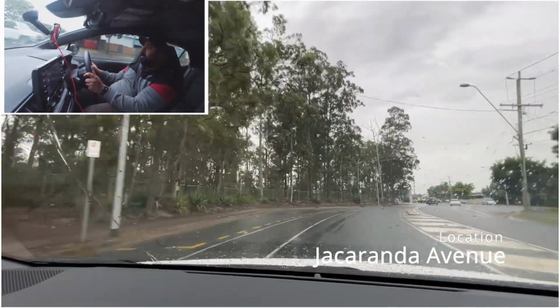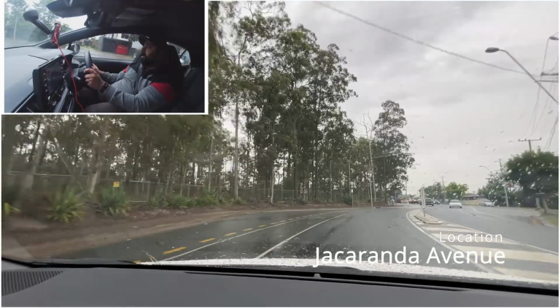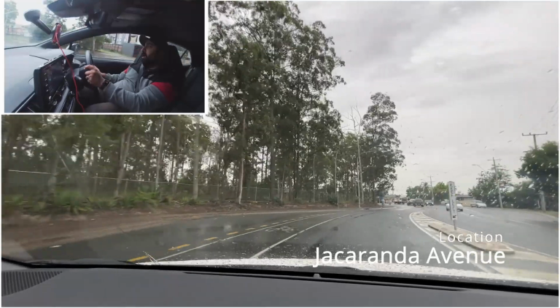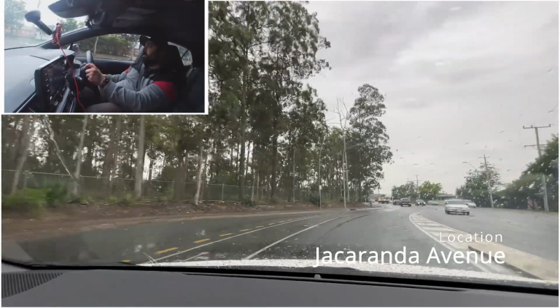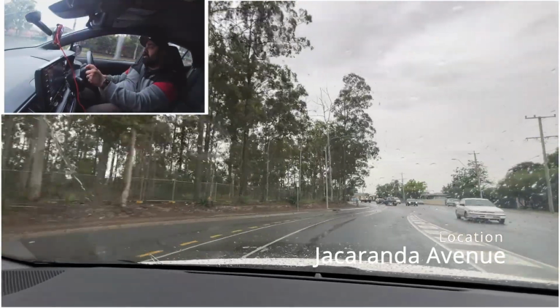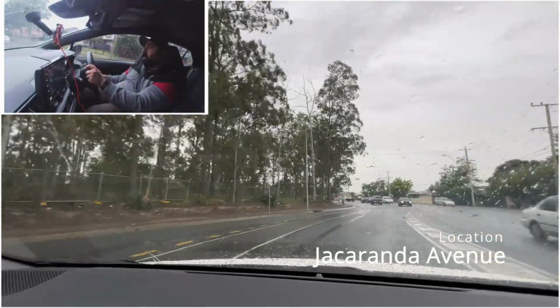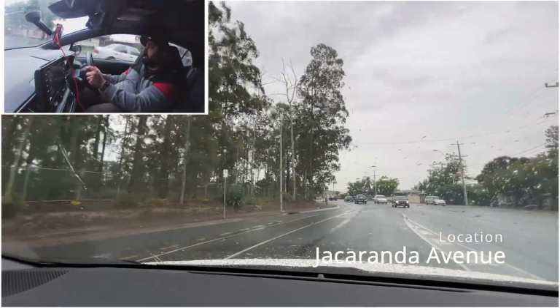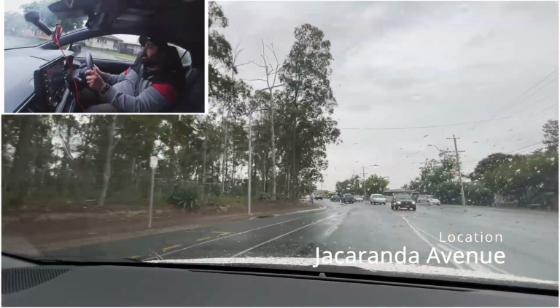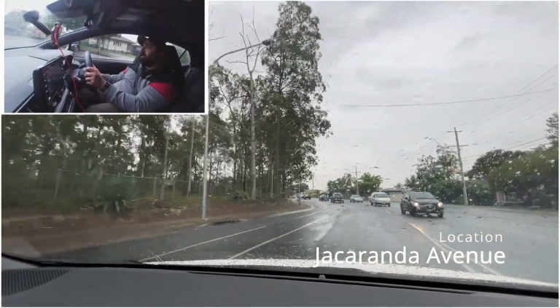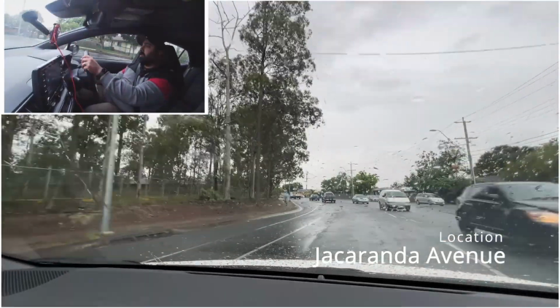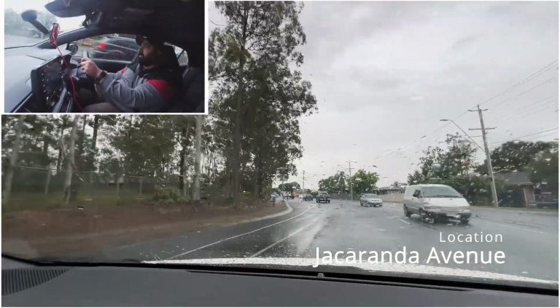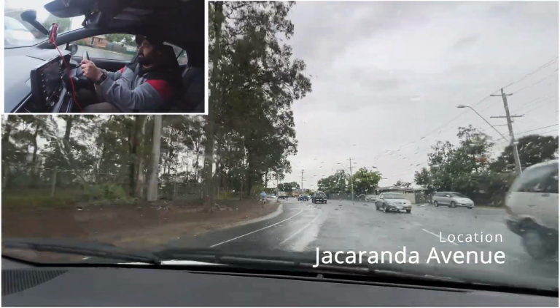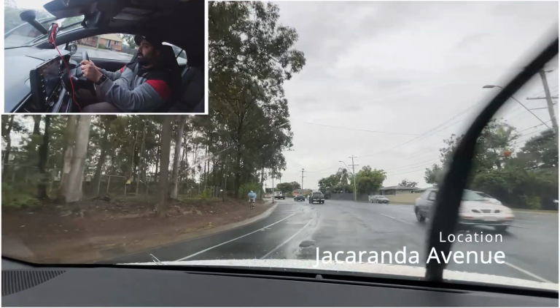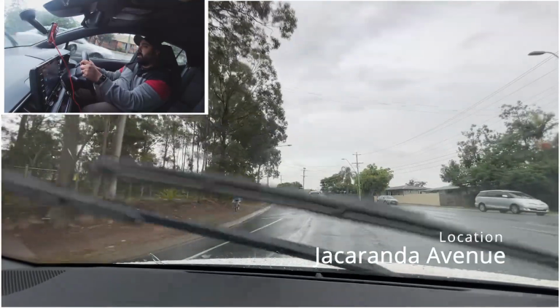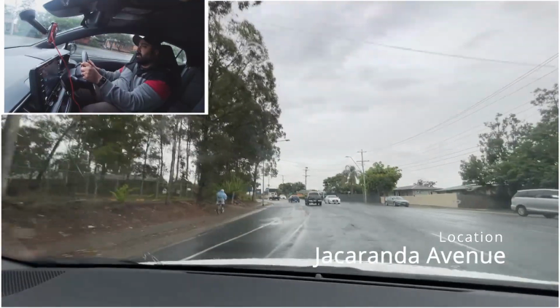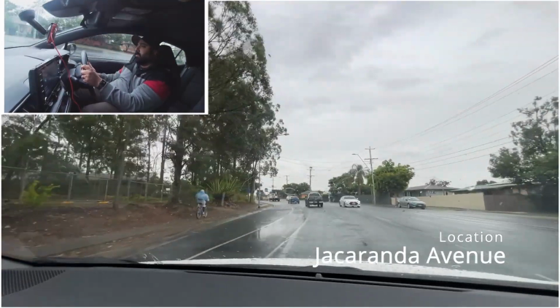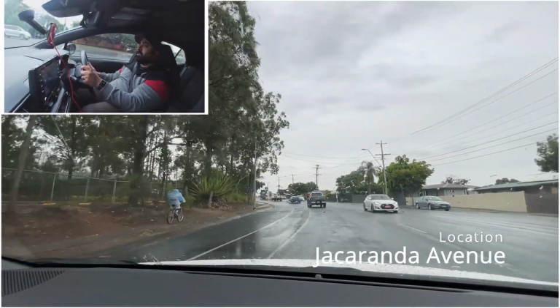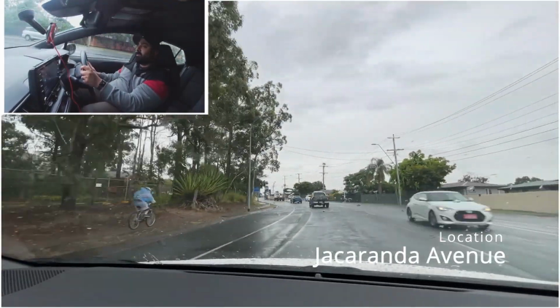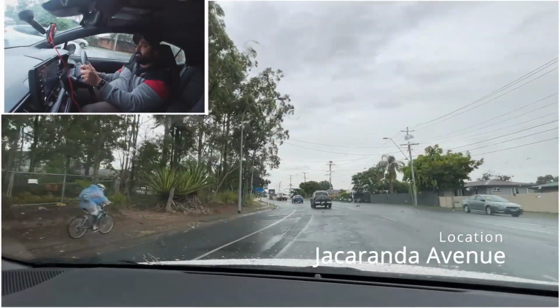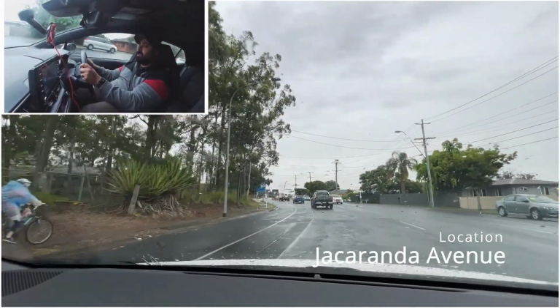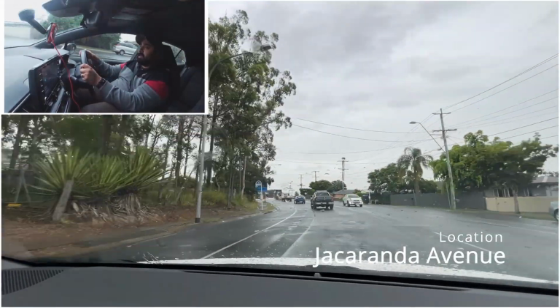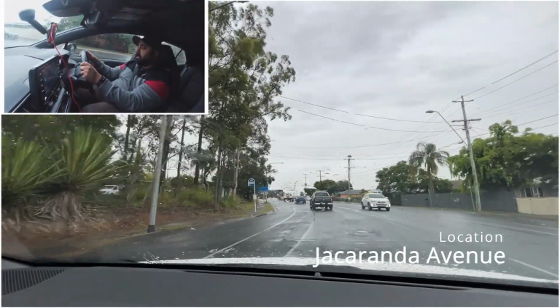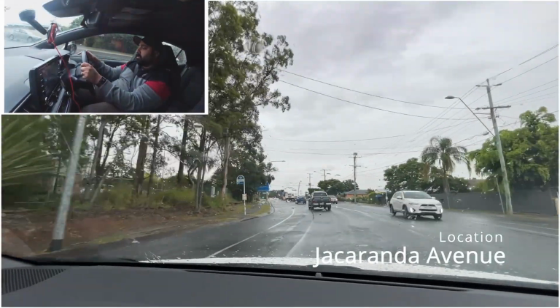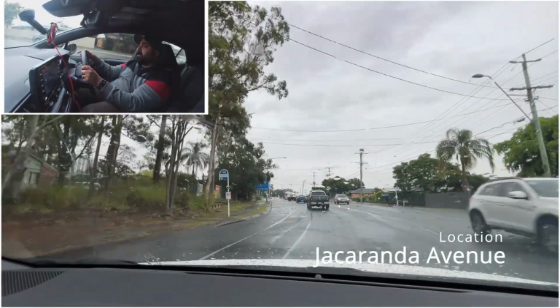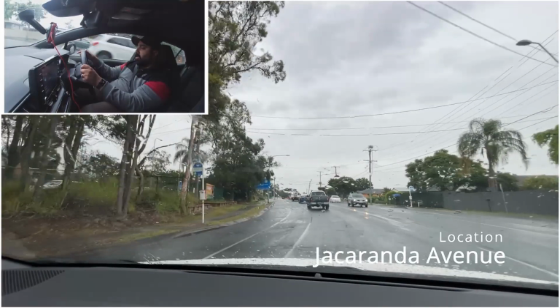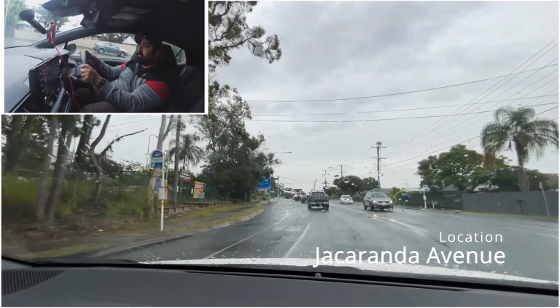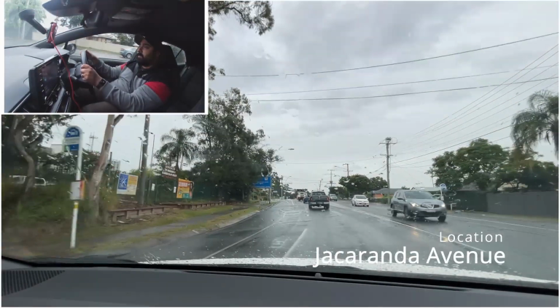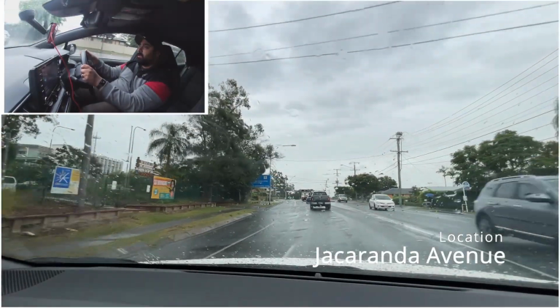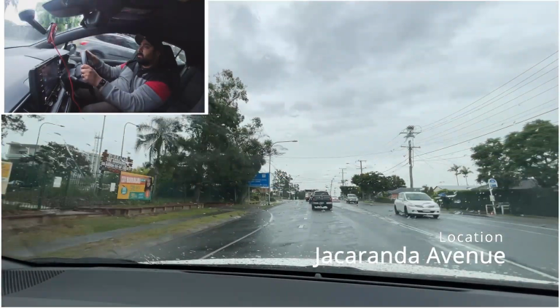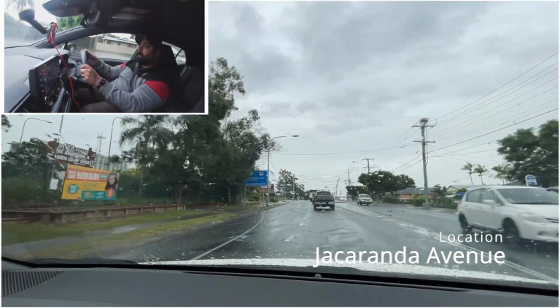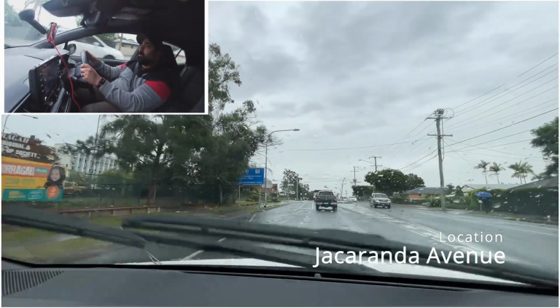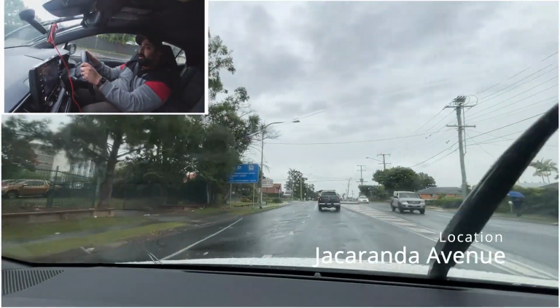You can see up ahead there's traffic, as a truck is slowing the traffic down. I'm just going to slow down a bit and follow the traffic. Rather than staying at 60, I've slowed down to 30 kilometres per hour. We're going to go according to traffic.